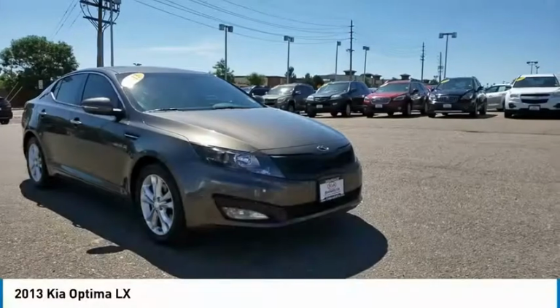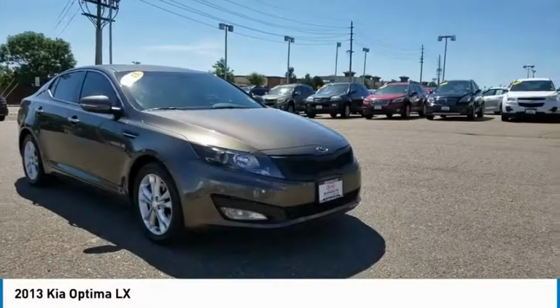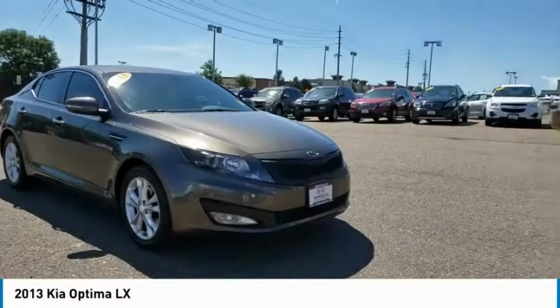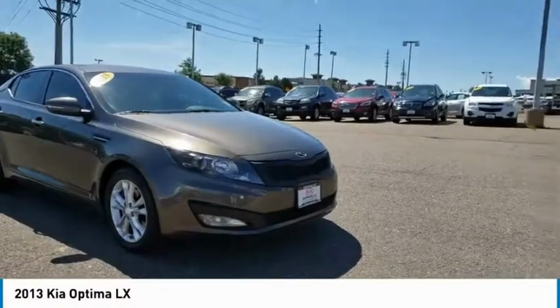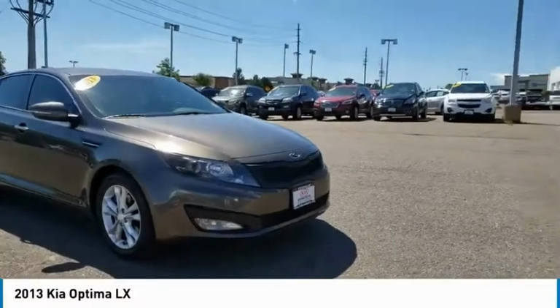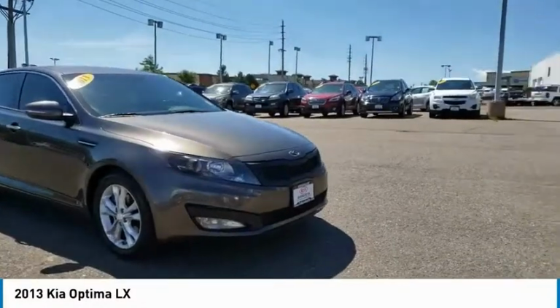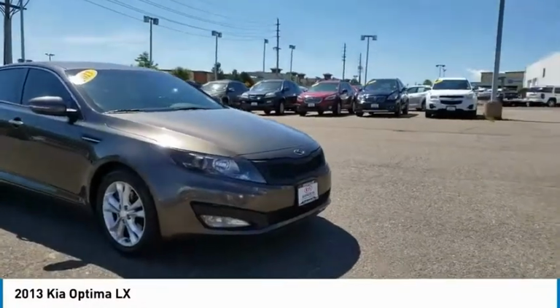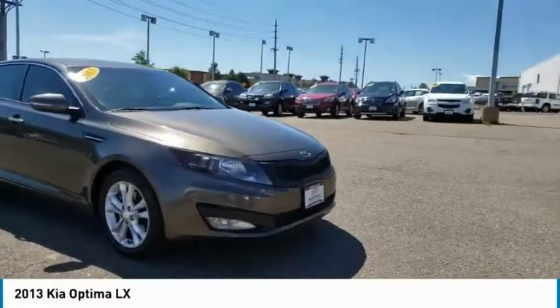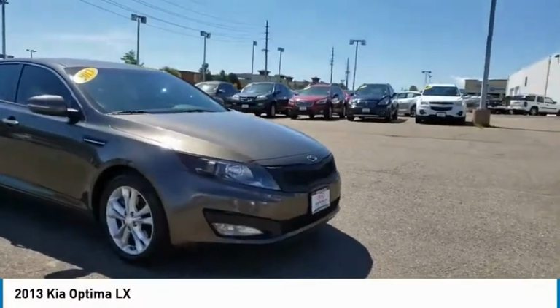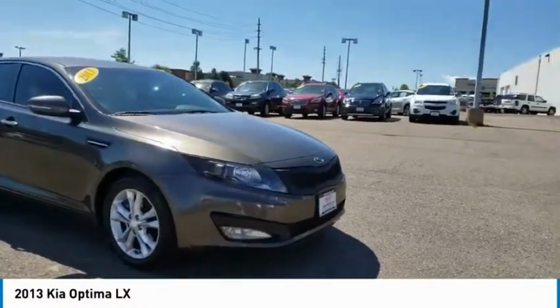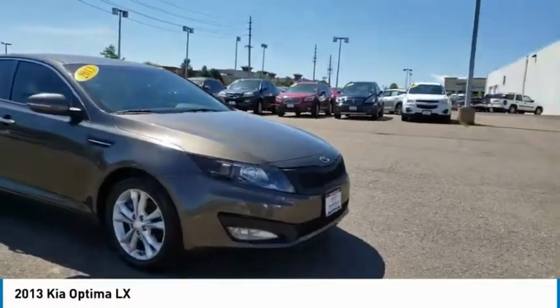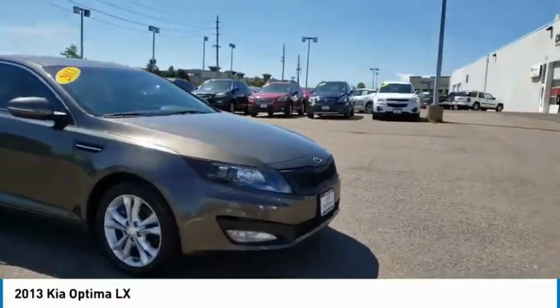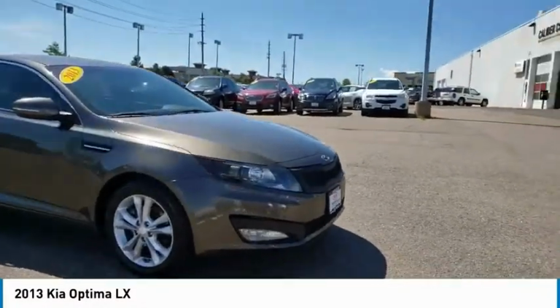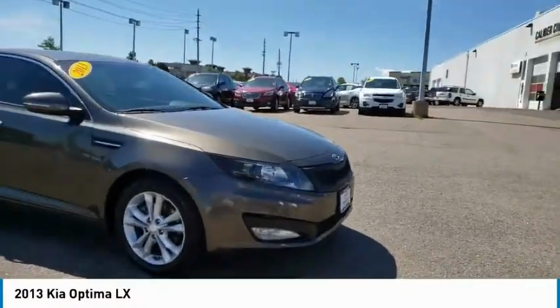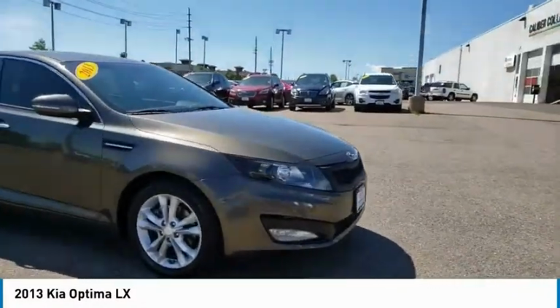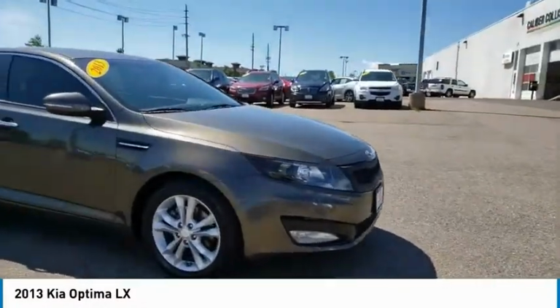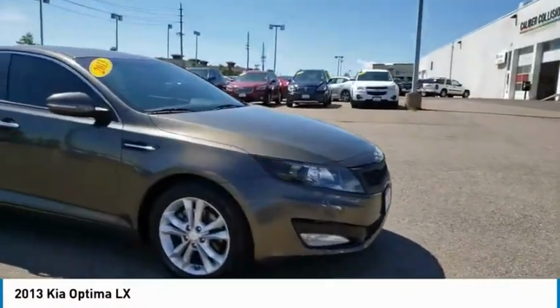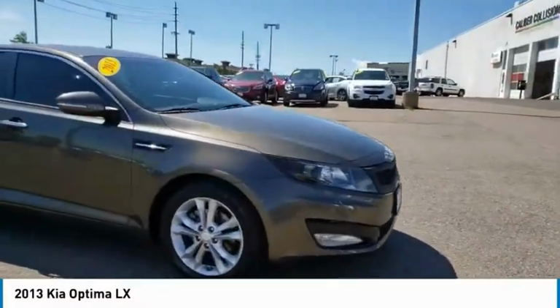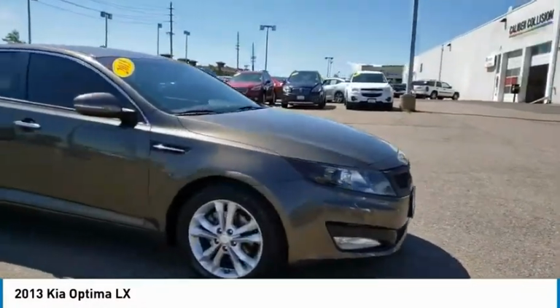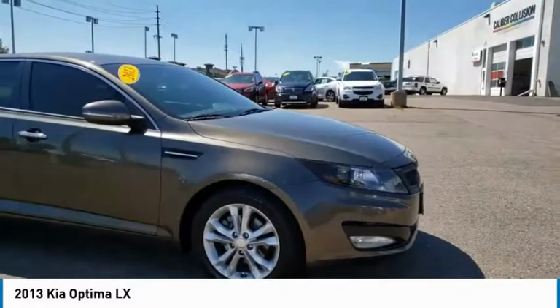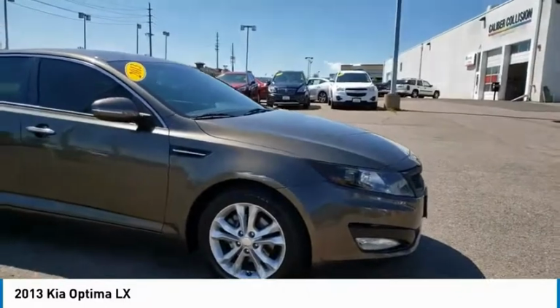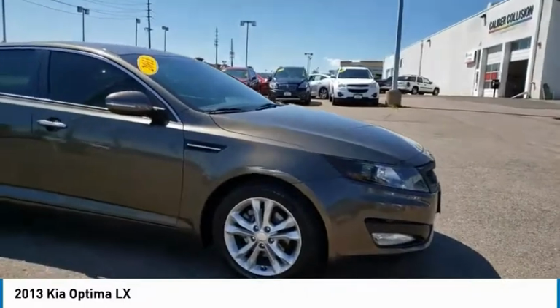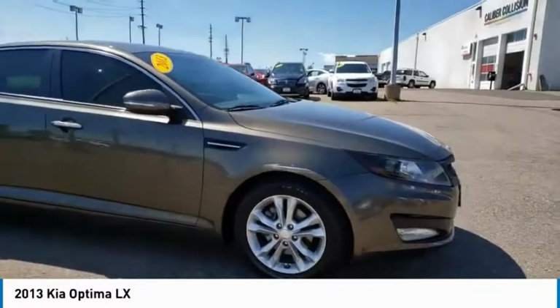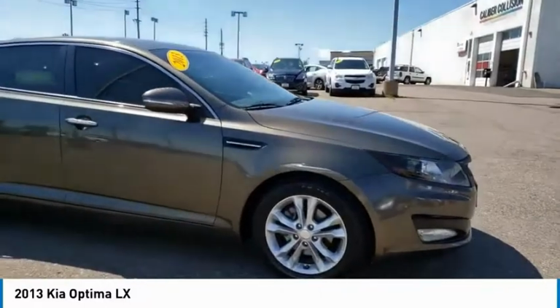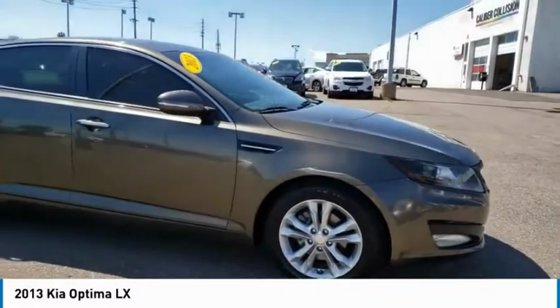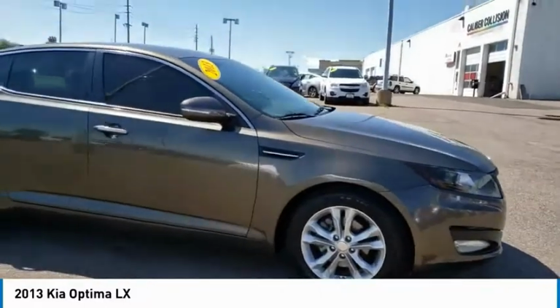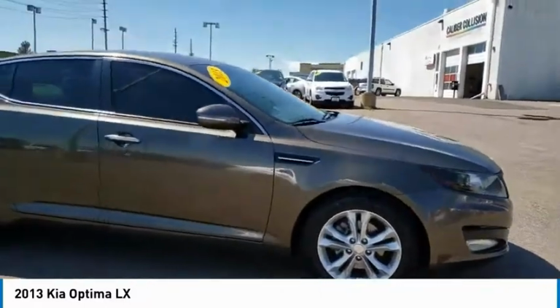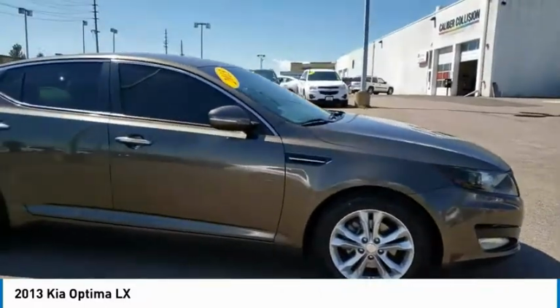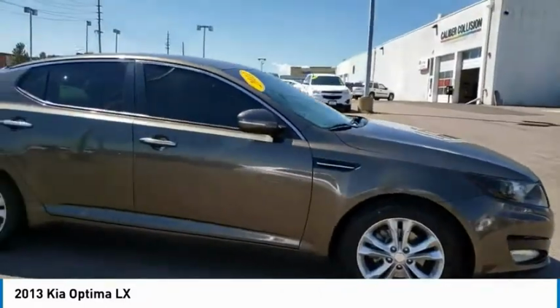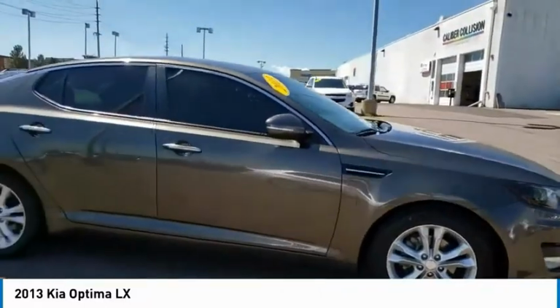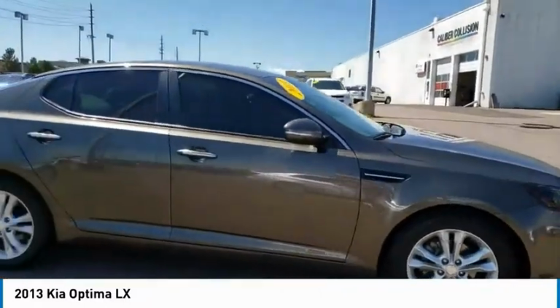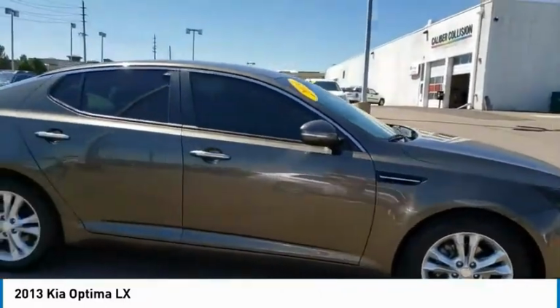Come test drive the 2013 Optima. The all-new Kia Optima offers a new level of style and performance features from Kia.